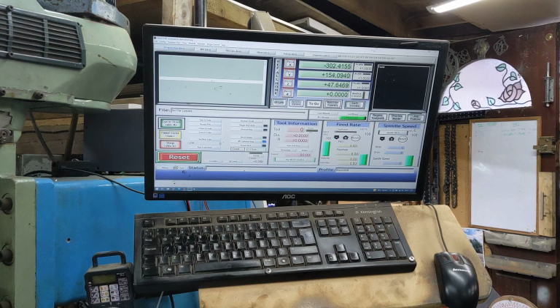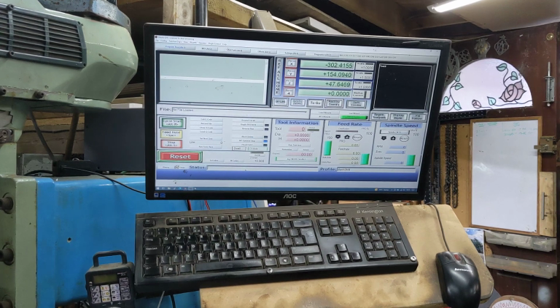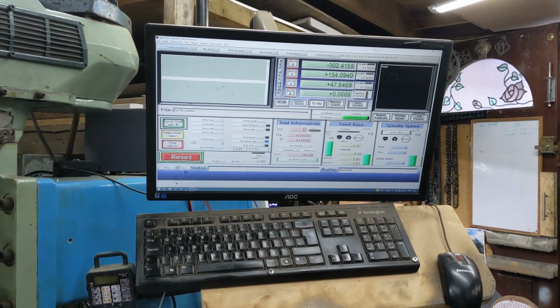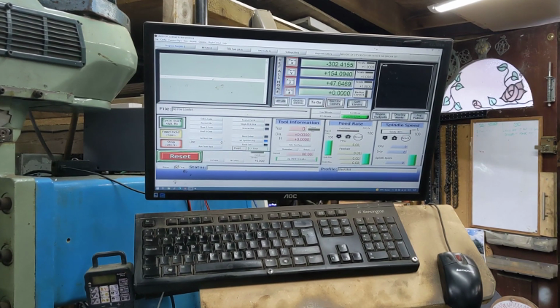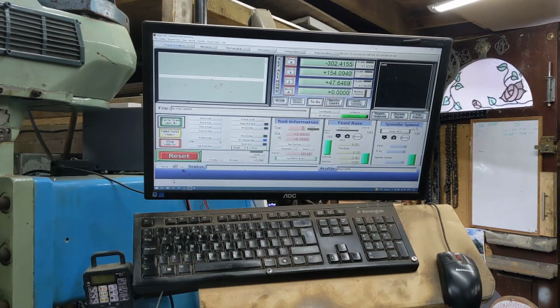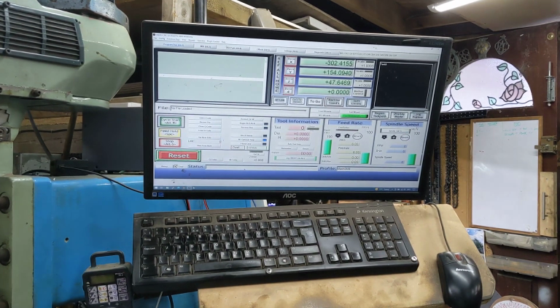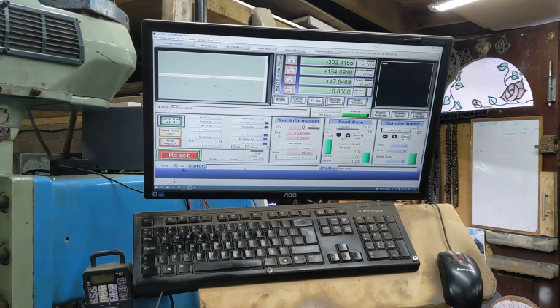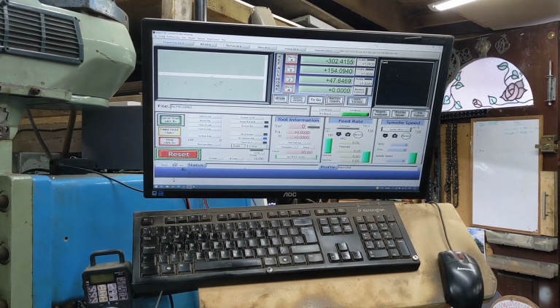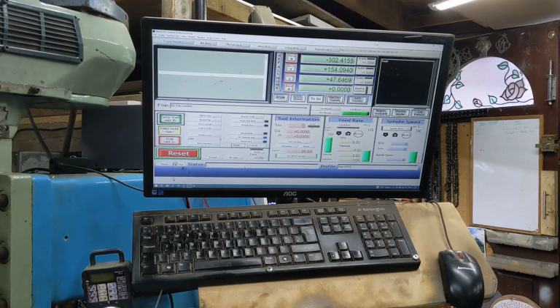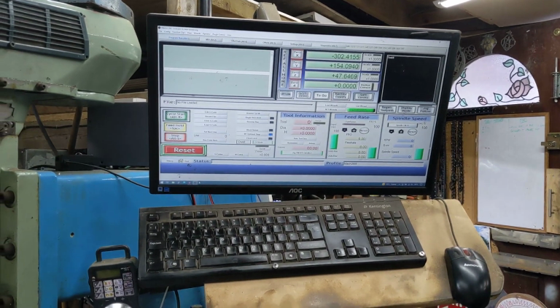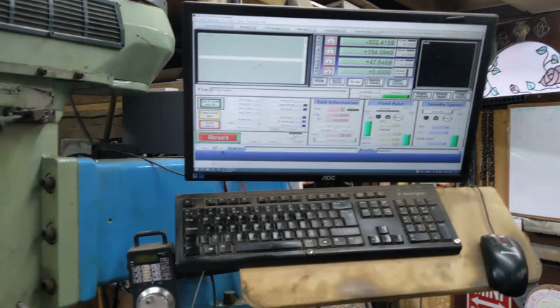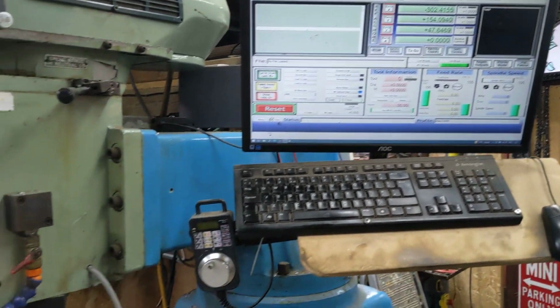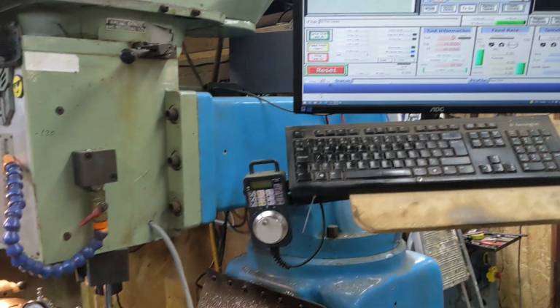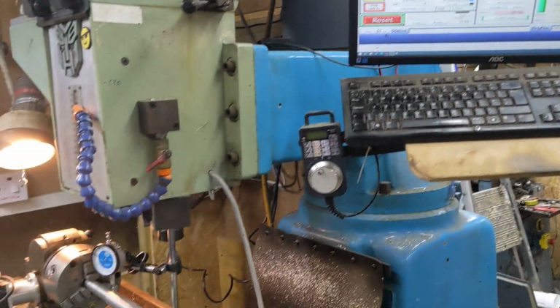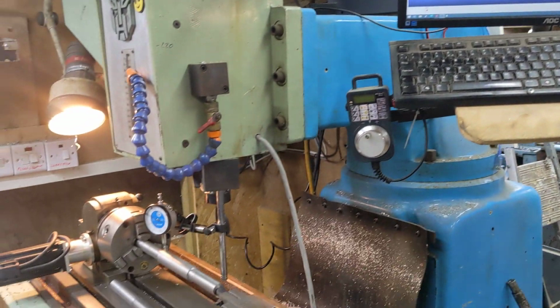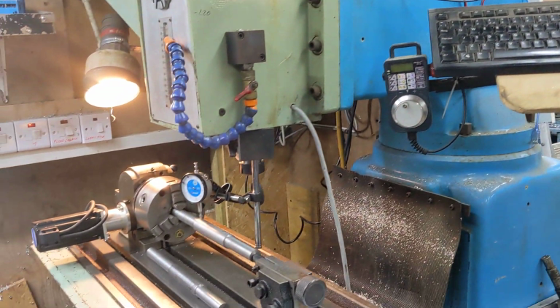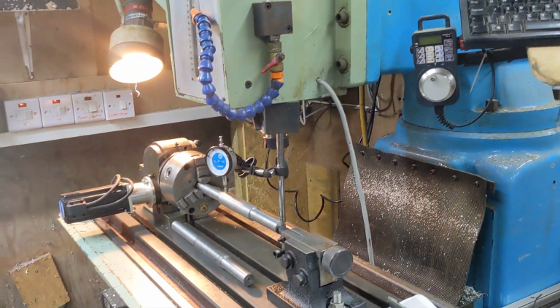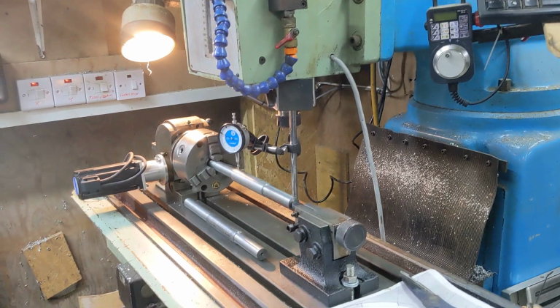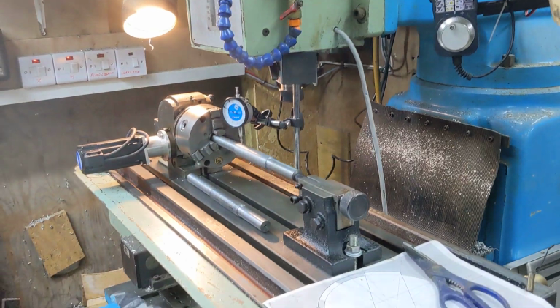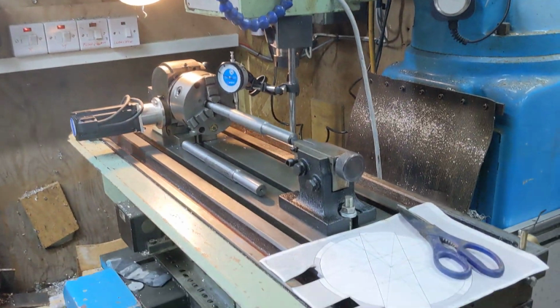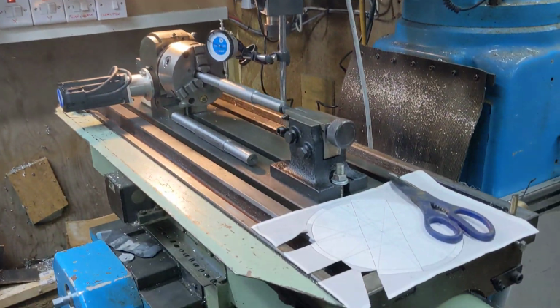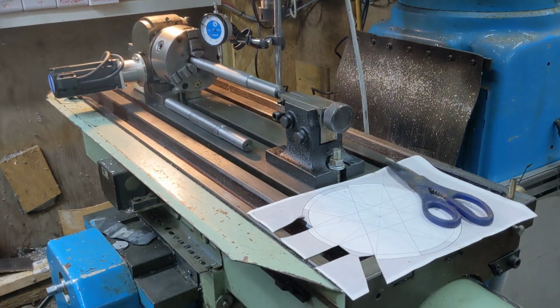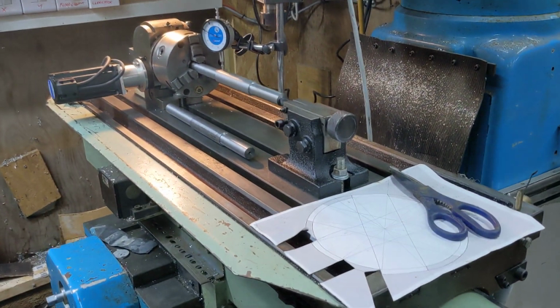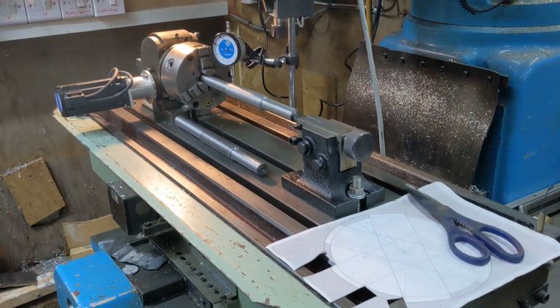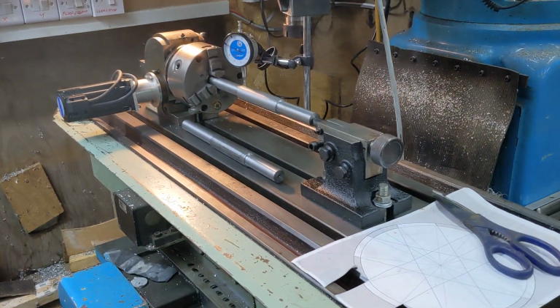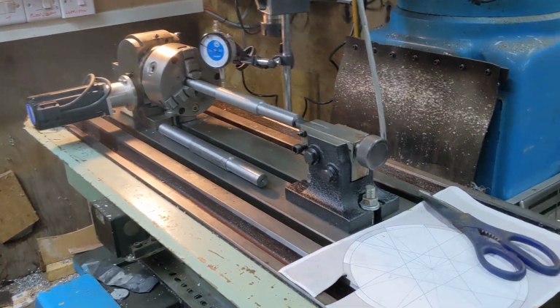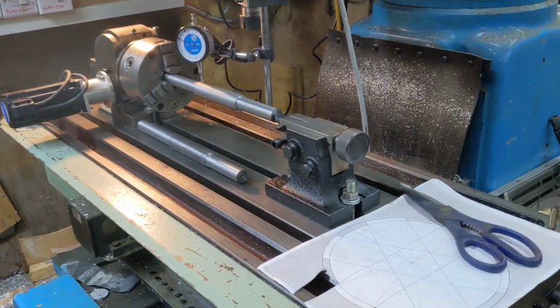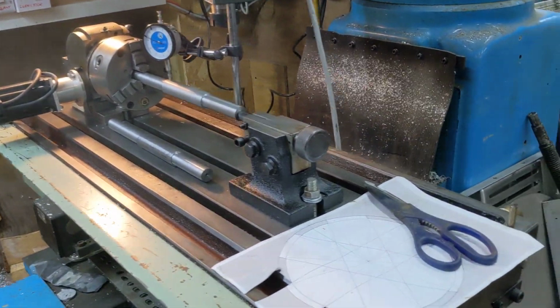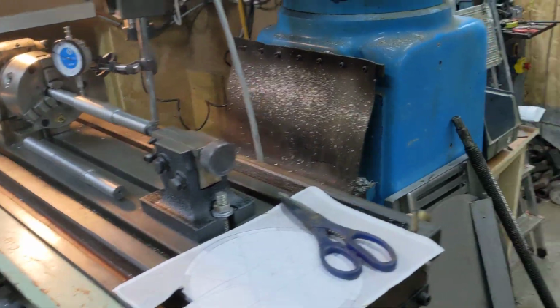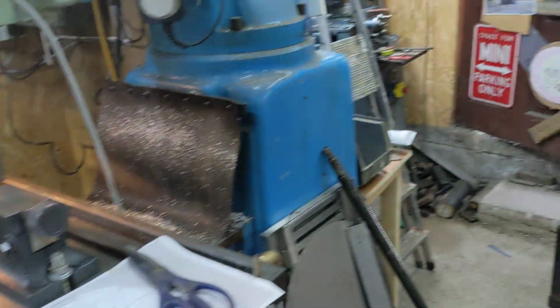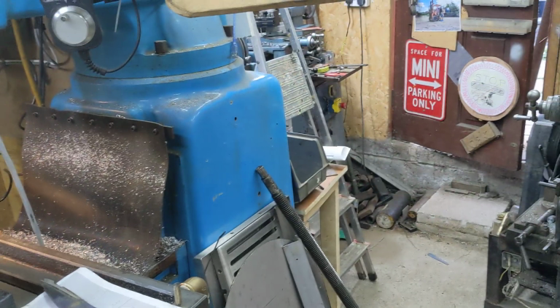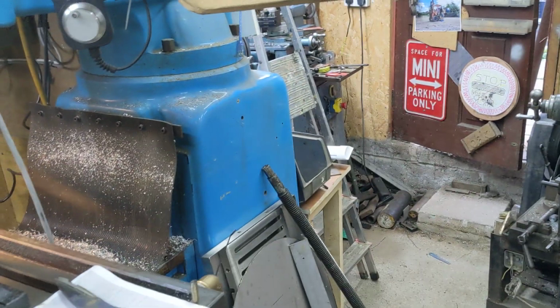Hello, welcome back to the Project Hercules diaries from Matt's shed with Matt, who doesn't want to do the talking. So I'm going to do the talking, but I take no credit for this because it's all Matt's excellent work.